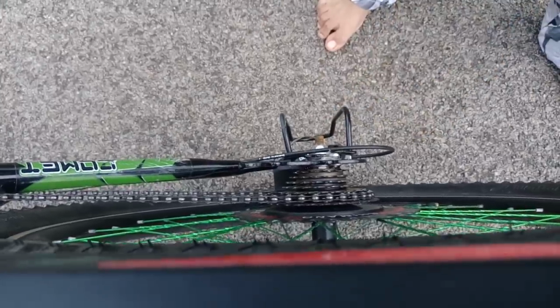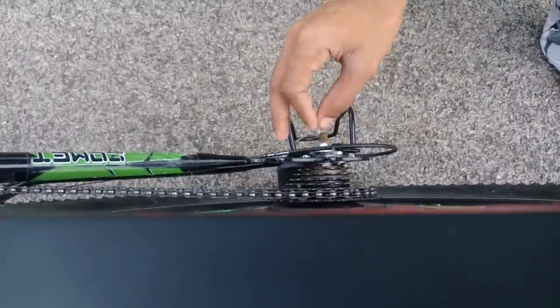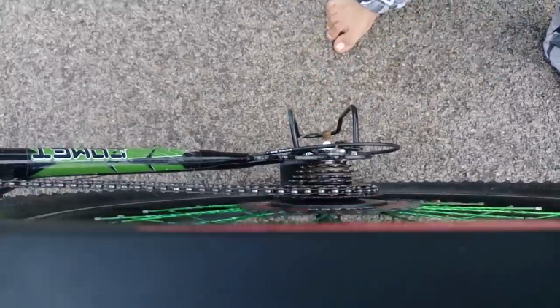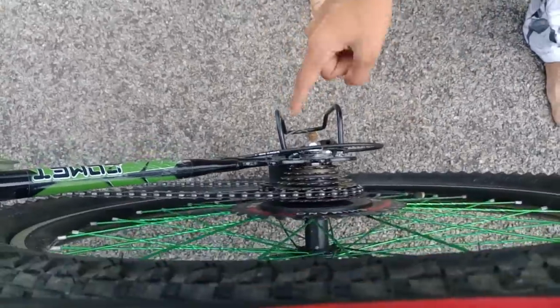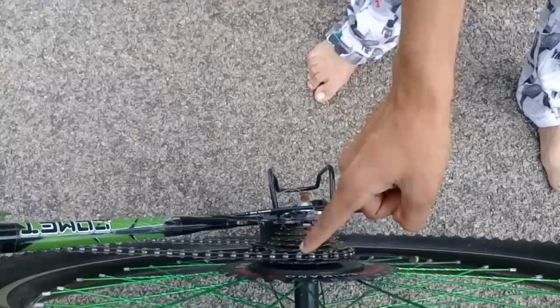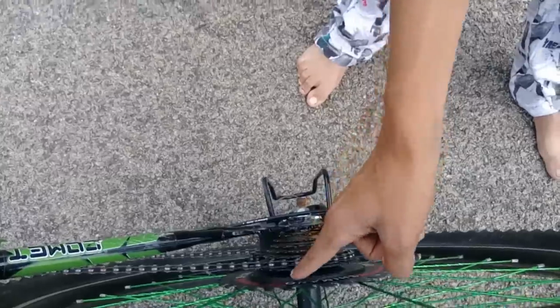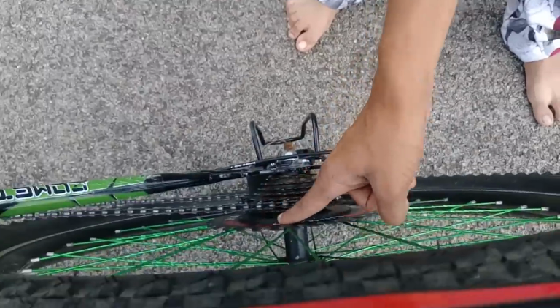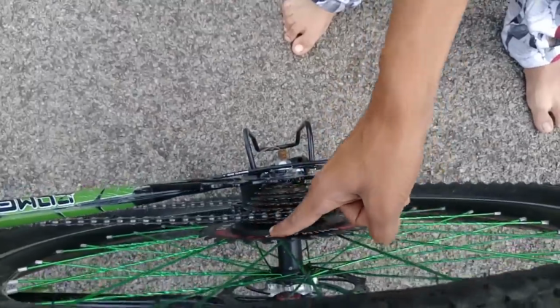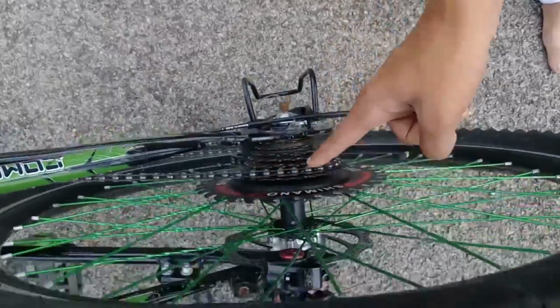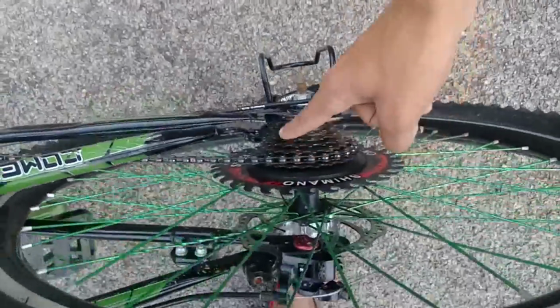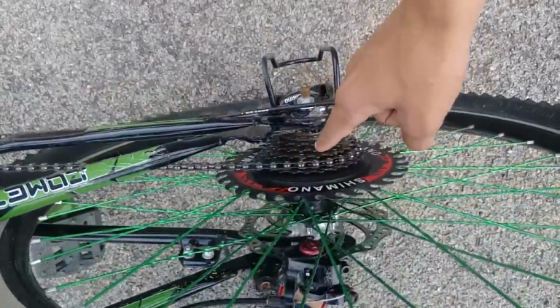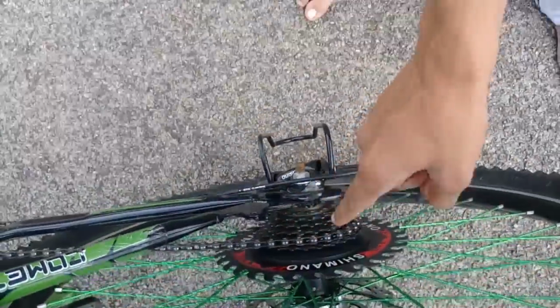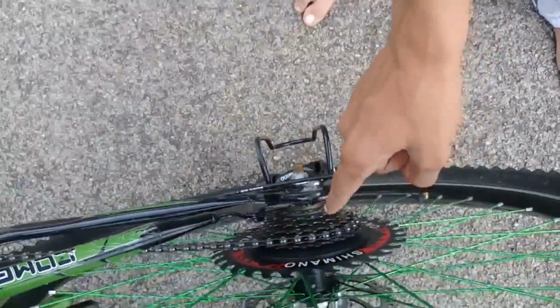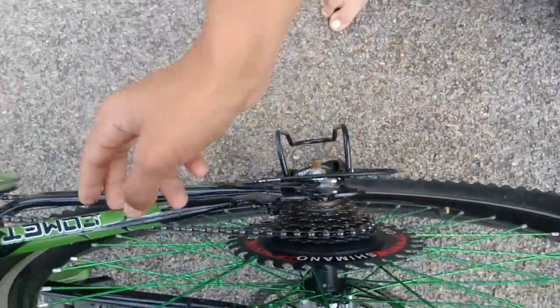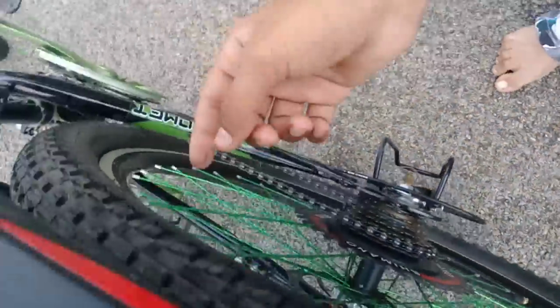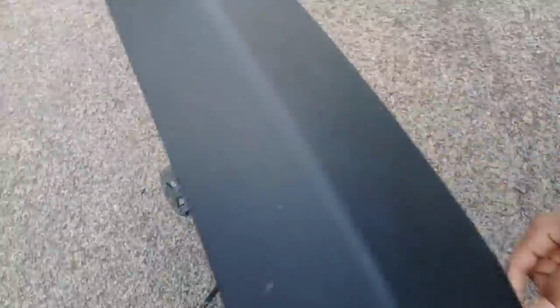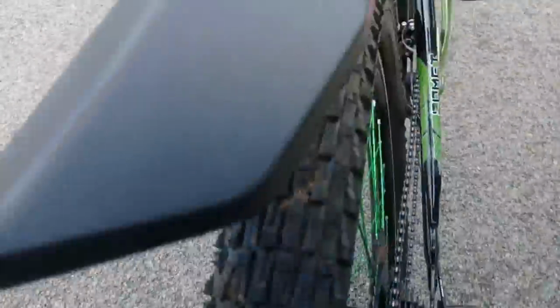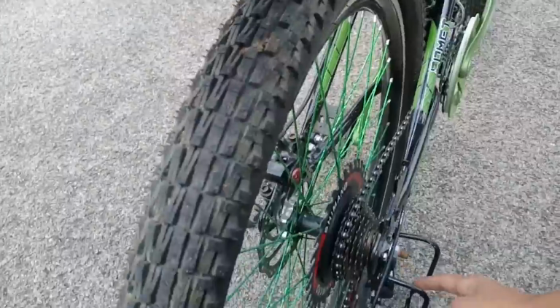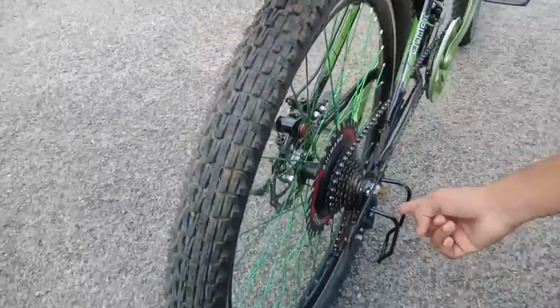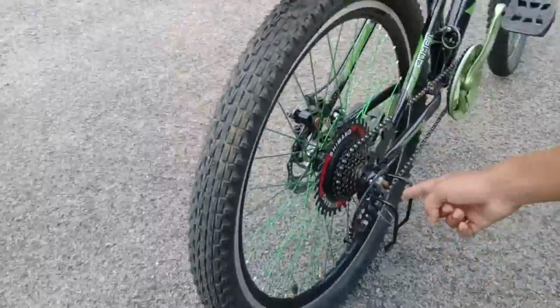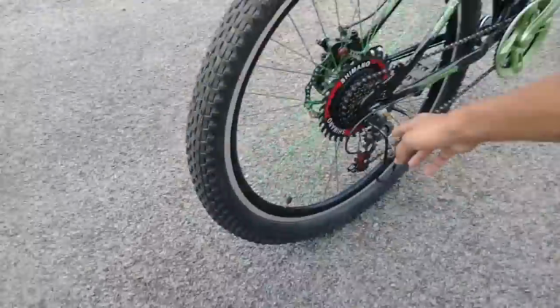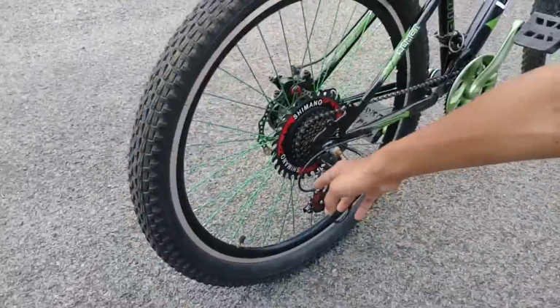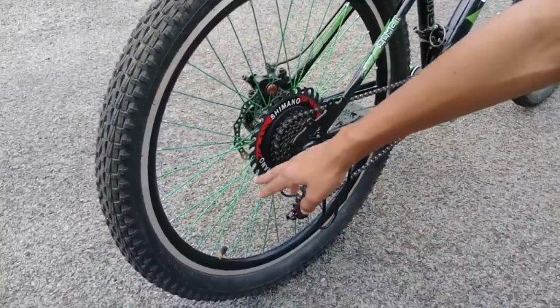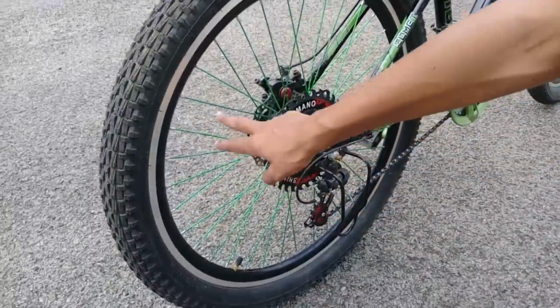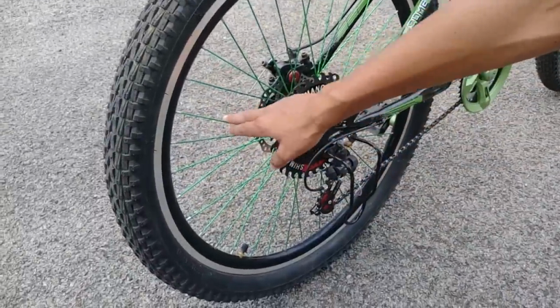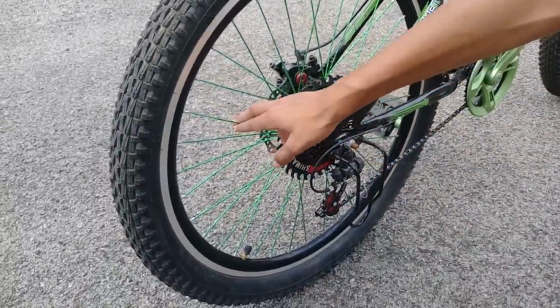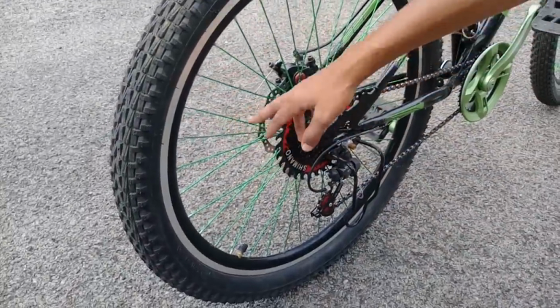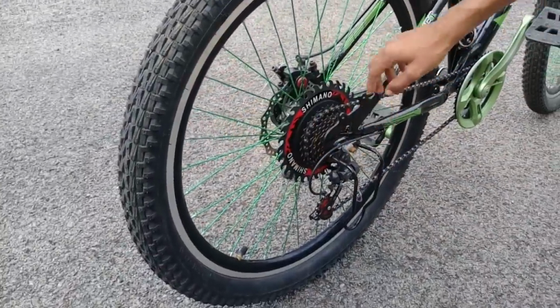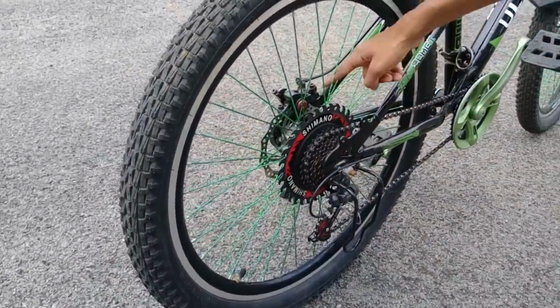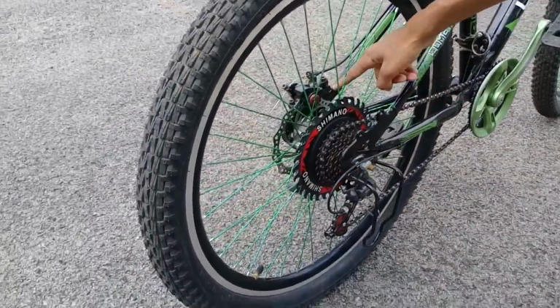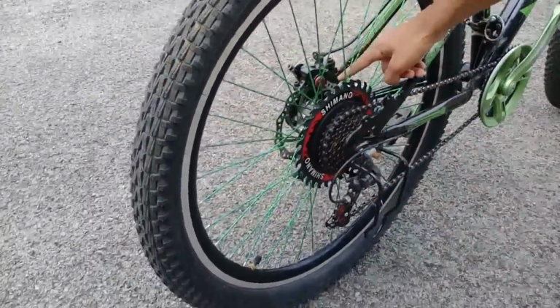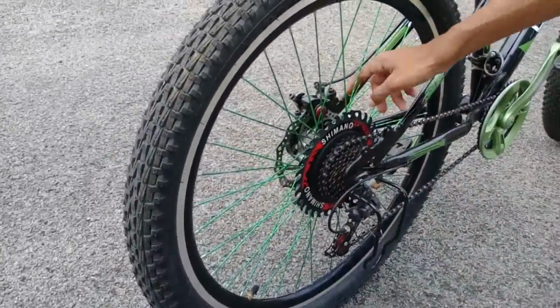Here you can see there's a protection, and here are the seven brake discs. You can see the rims are colorful and here is the disc brake.